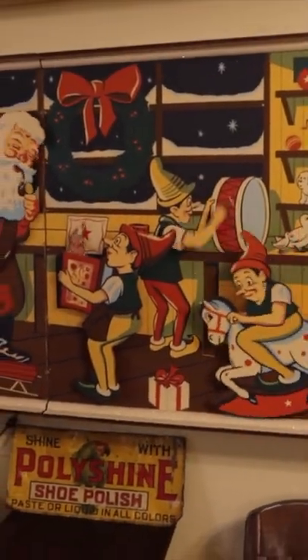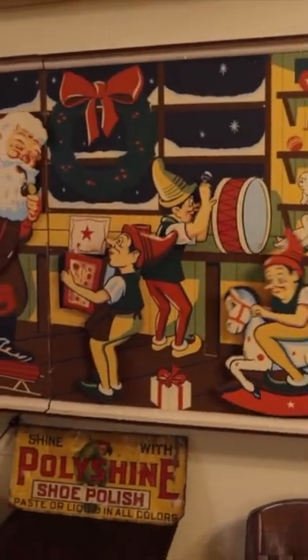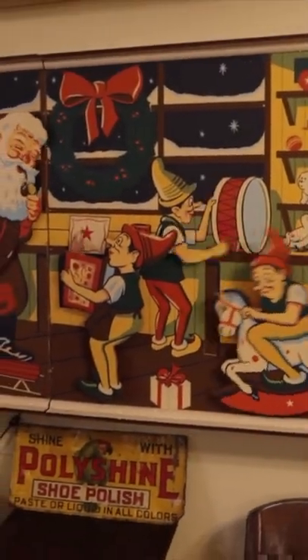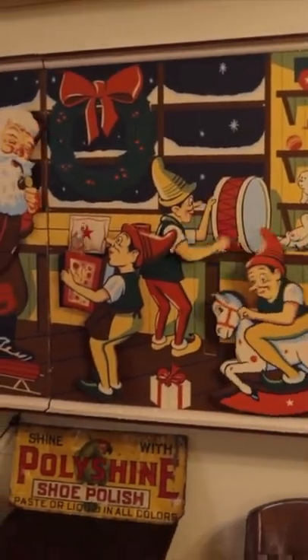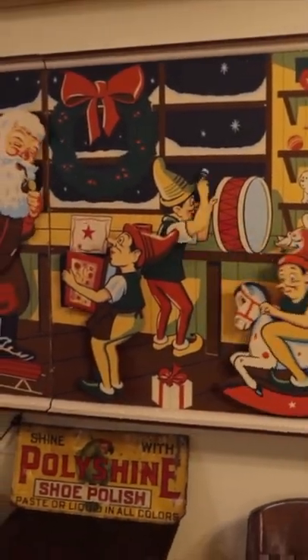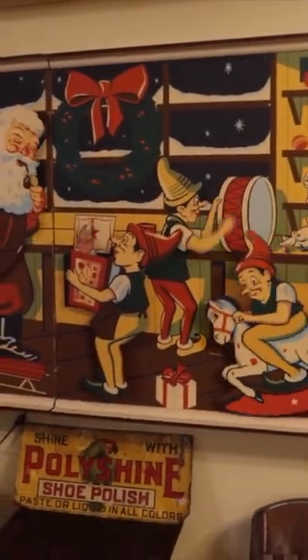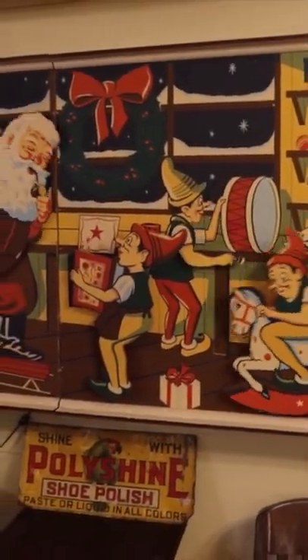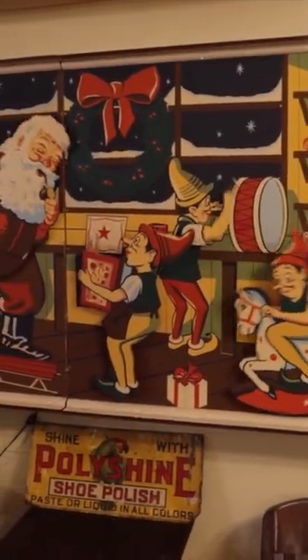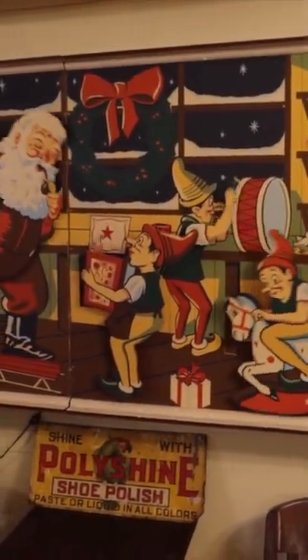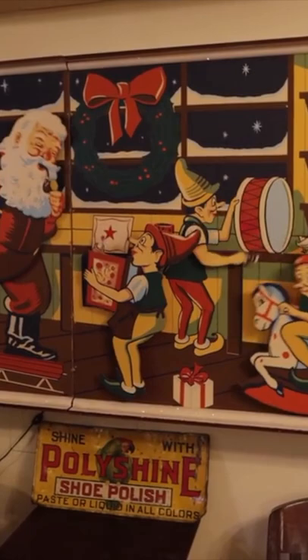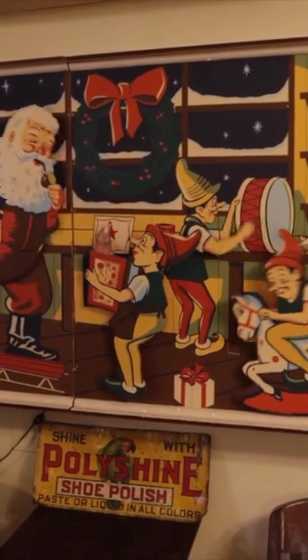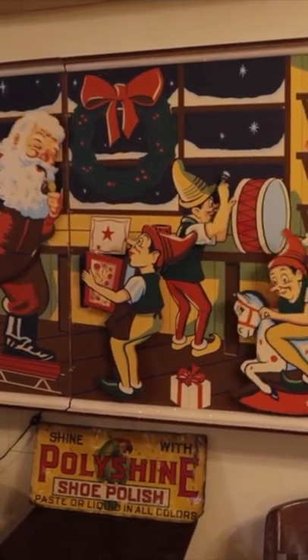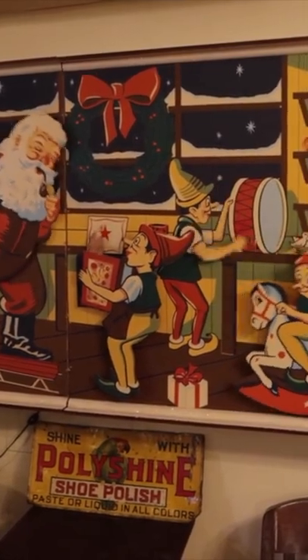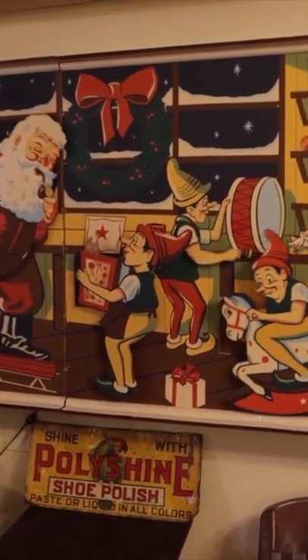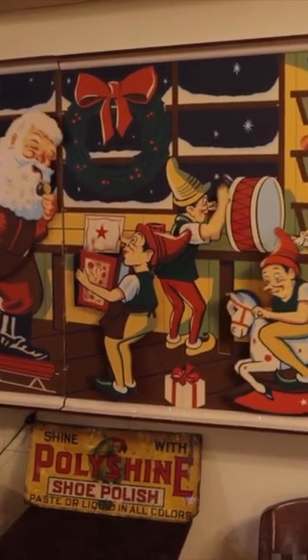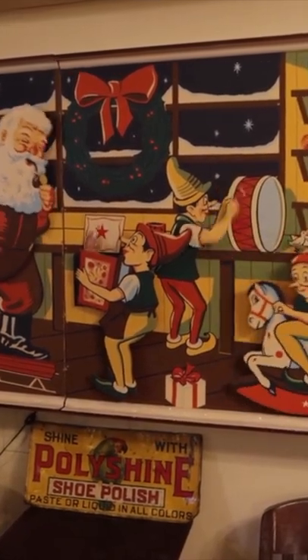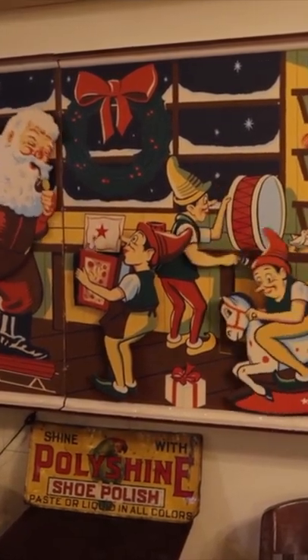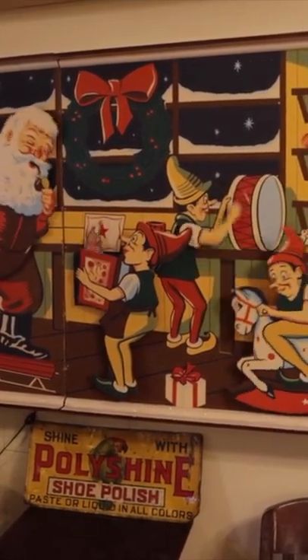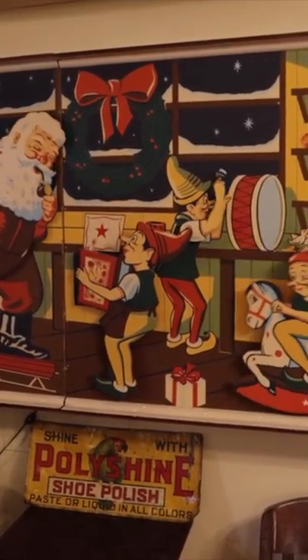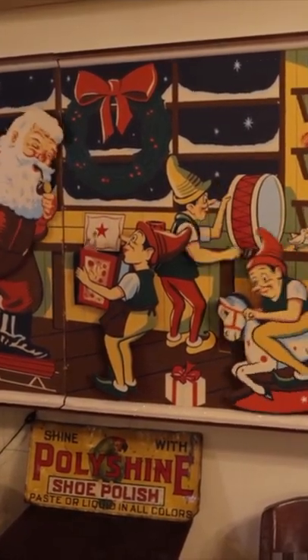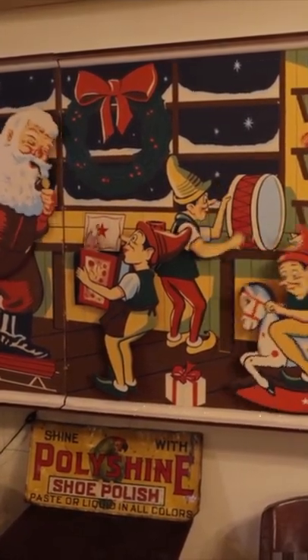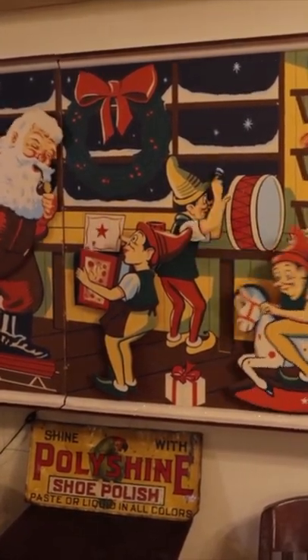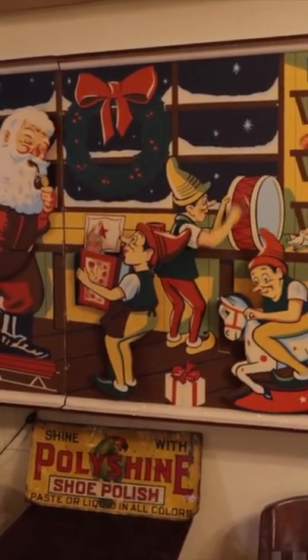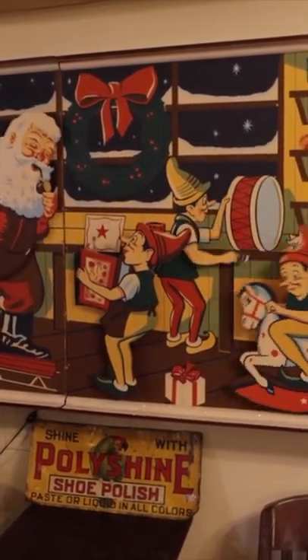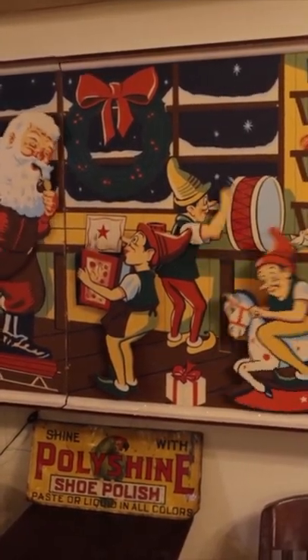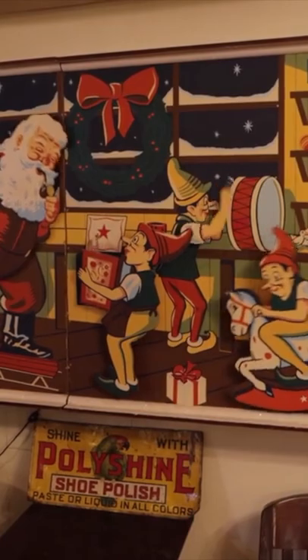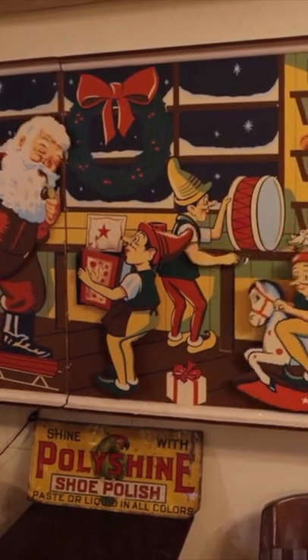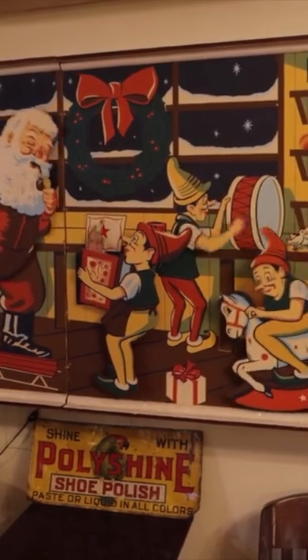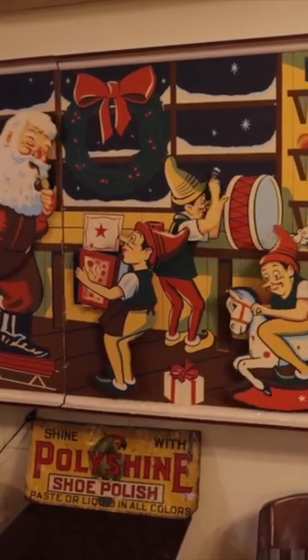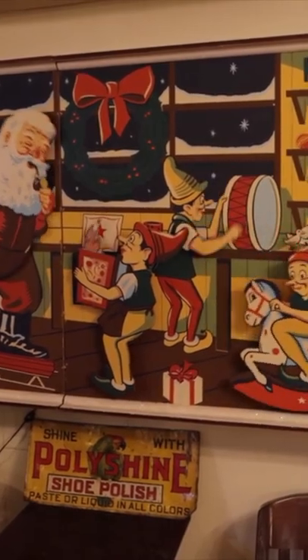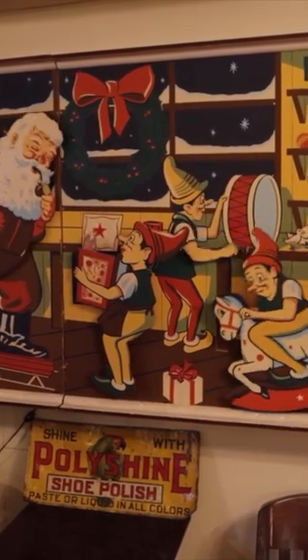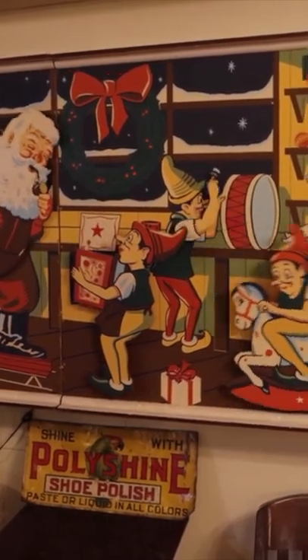Aren't storefronts just much cooler back in the day? This is so much more enticing to bring me into a store, unlike a lot of the stuff they do modern-wise.